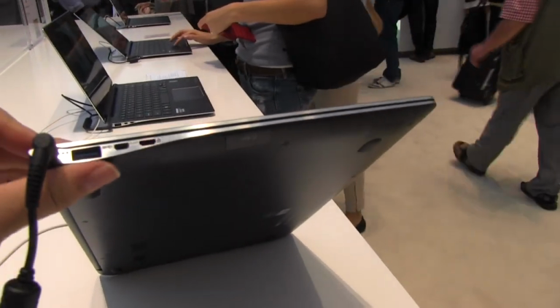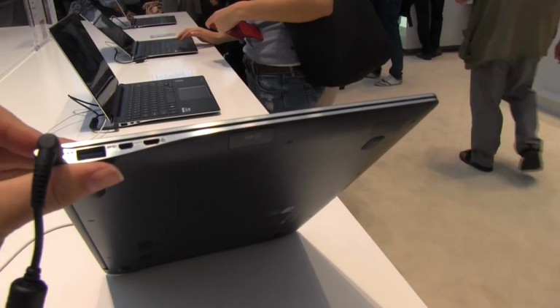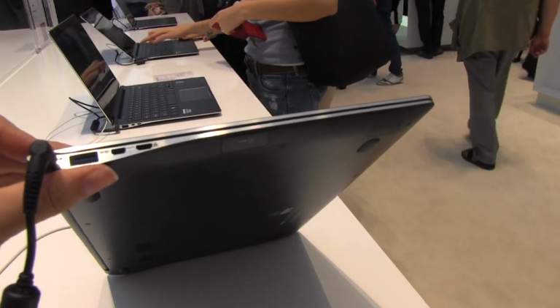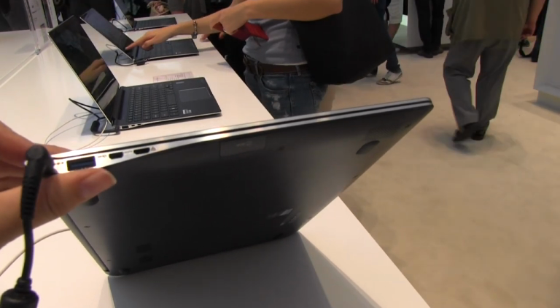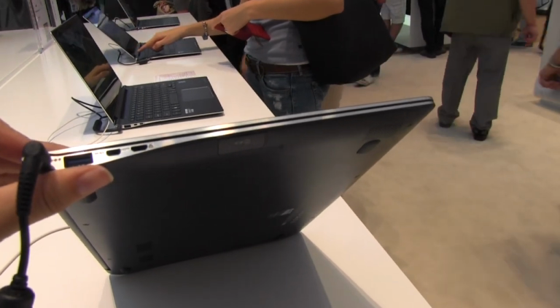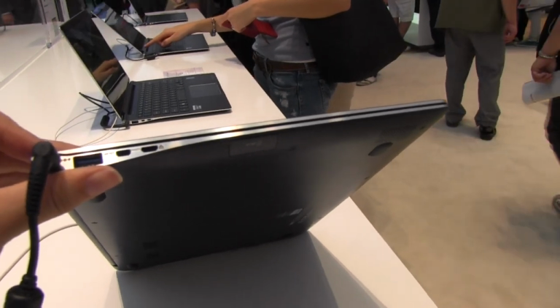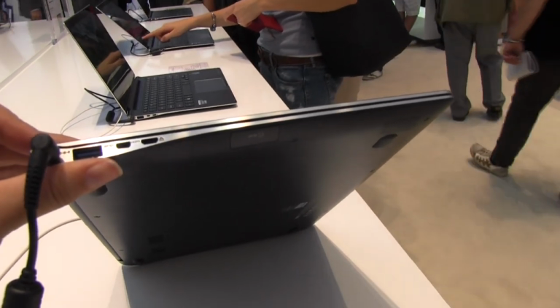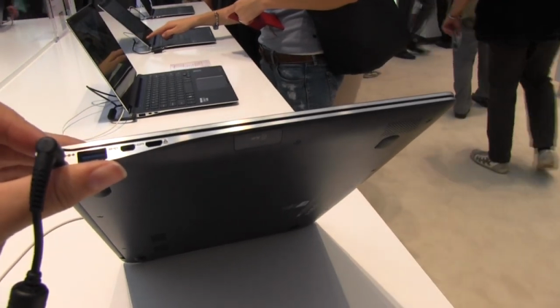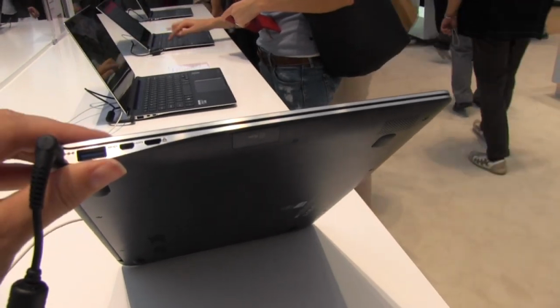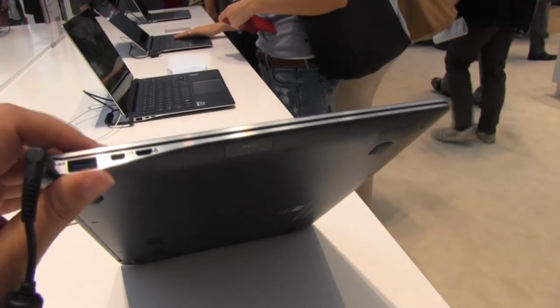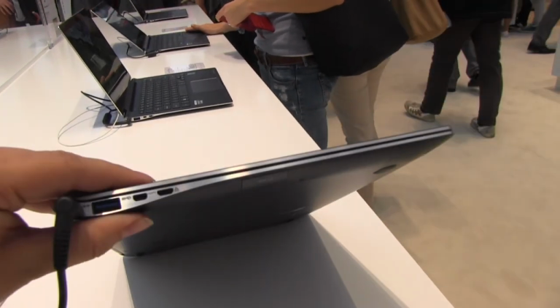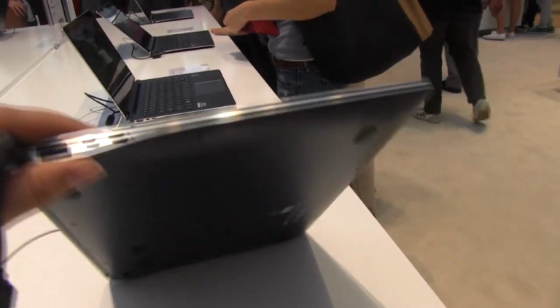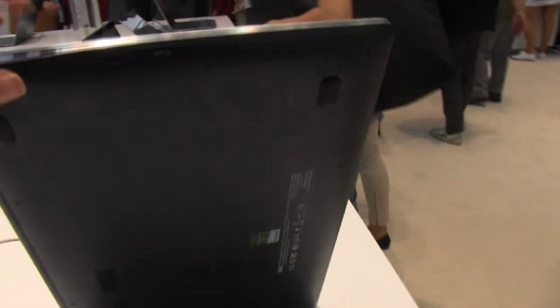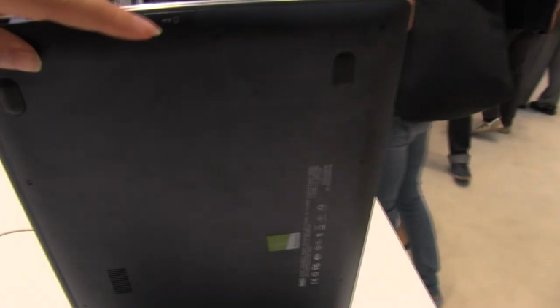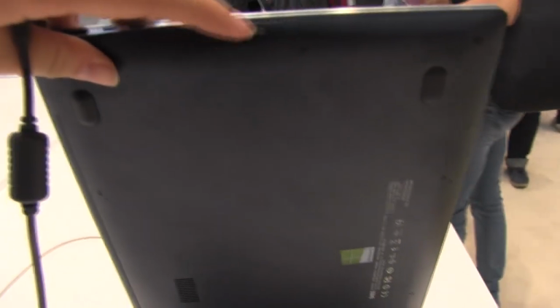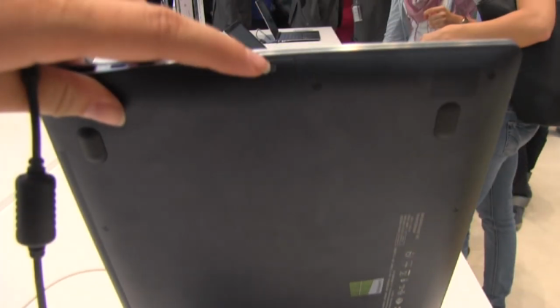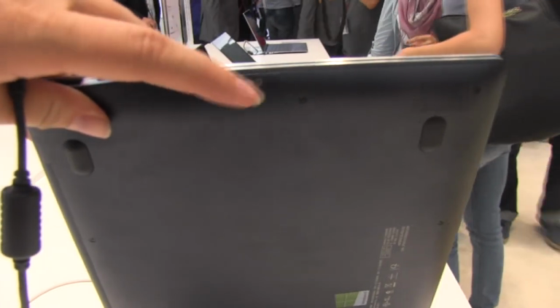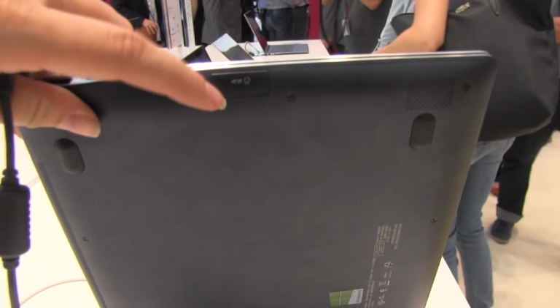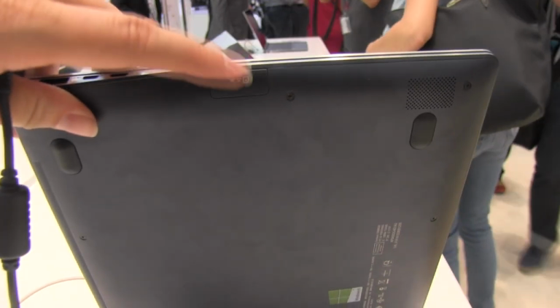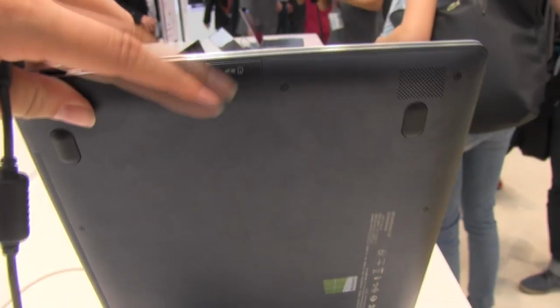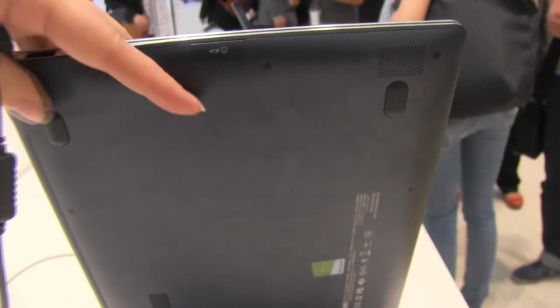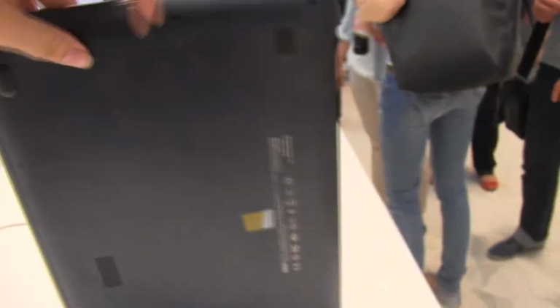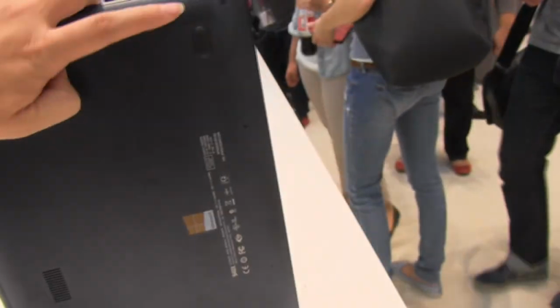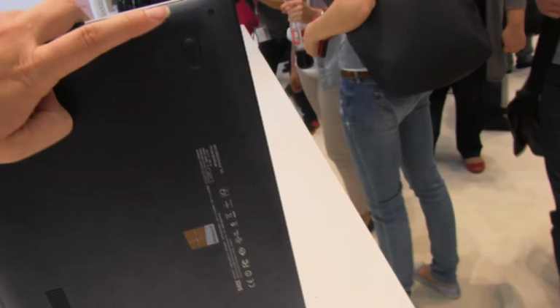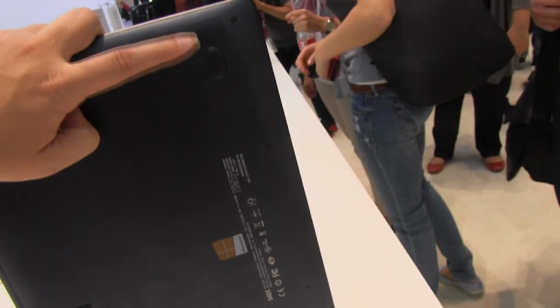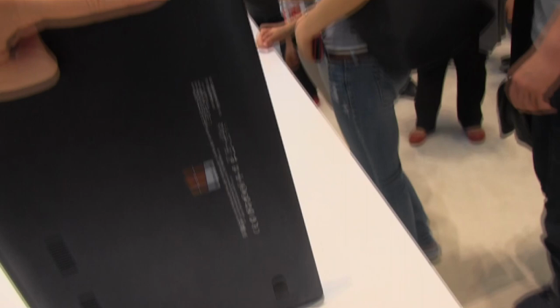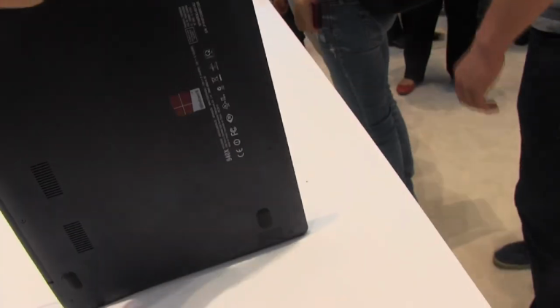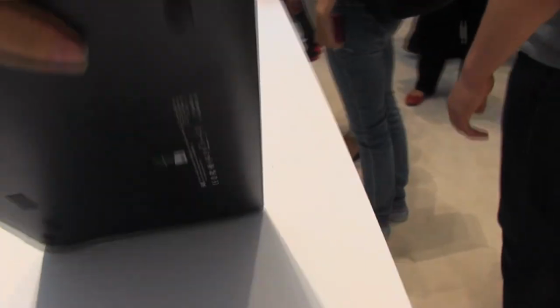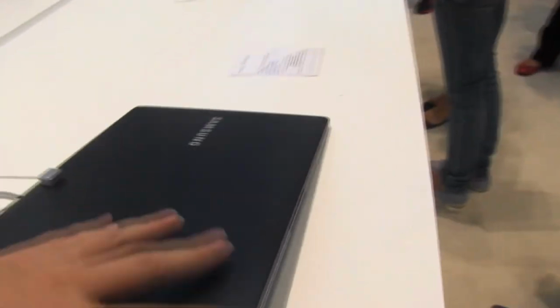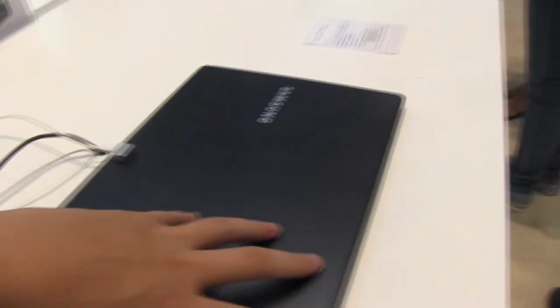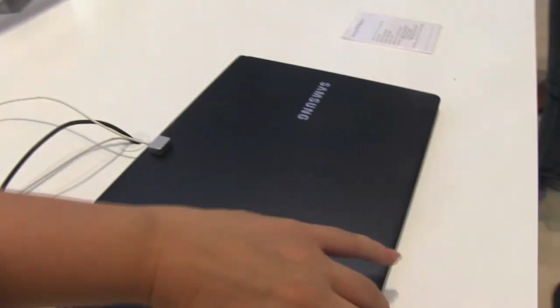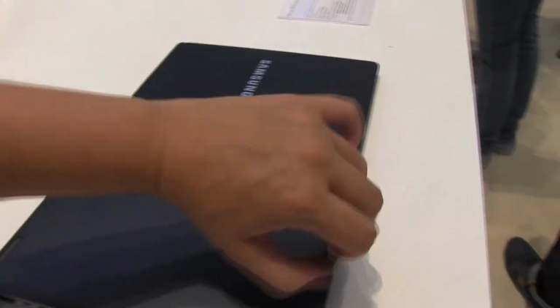On this side we have the PSU, USB 3.0, HDMI, and a VGA port. Down here we have a full-size SD card slot. And I should also mention we have two full-size speakers on the back side.